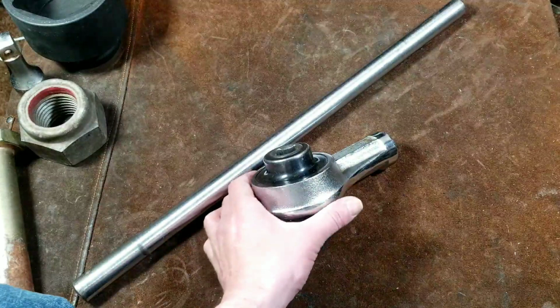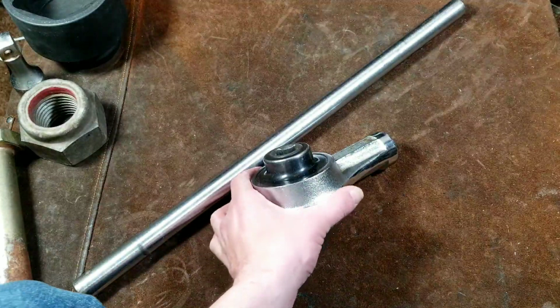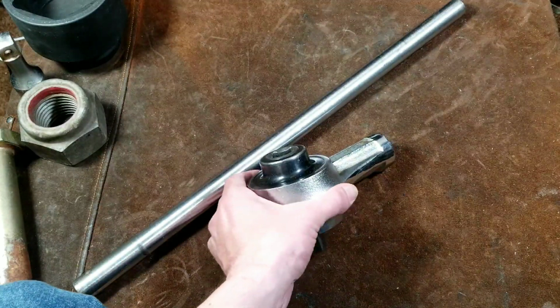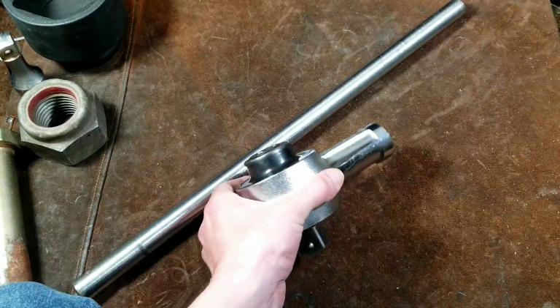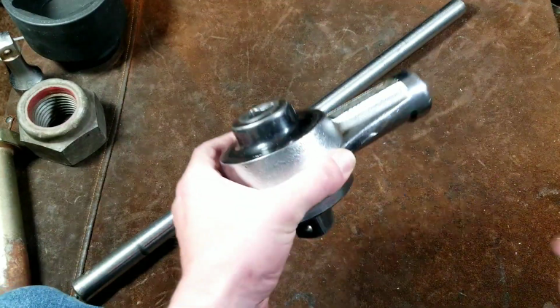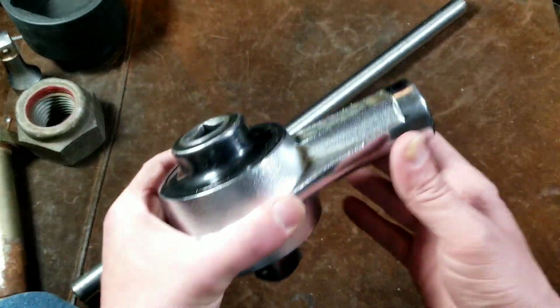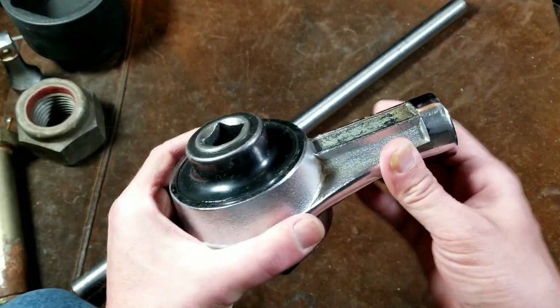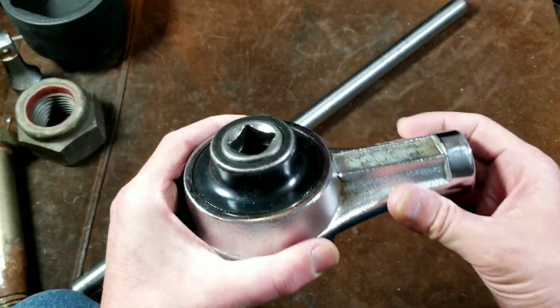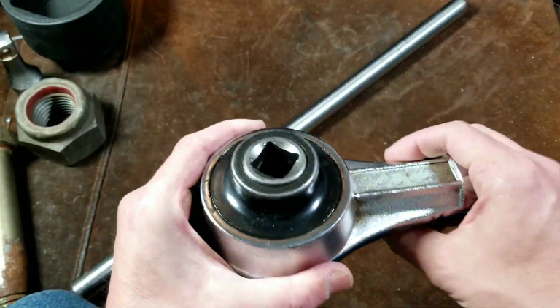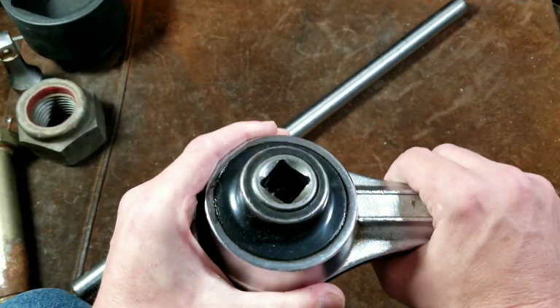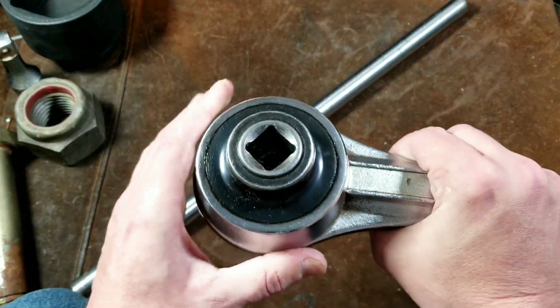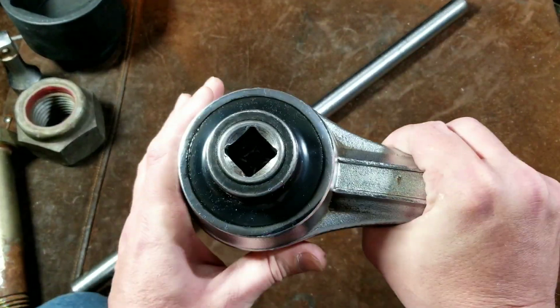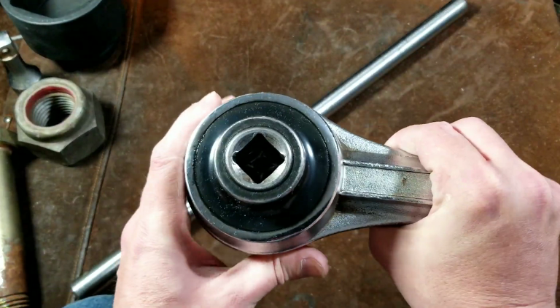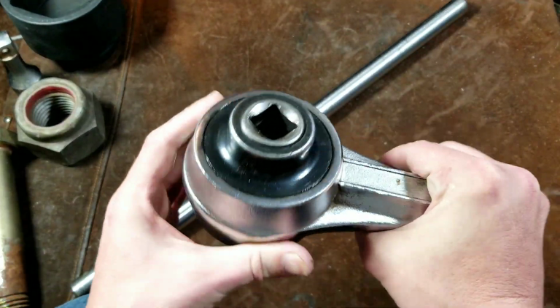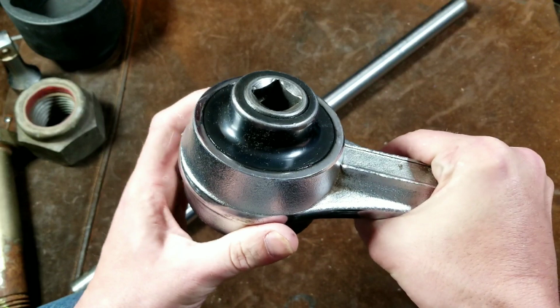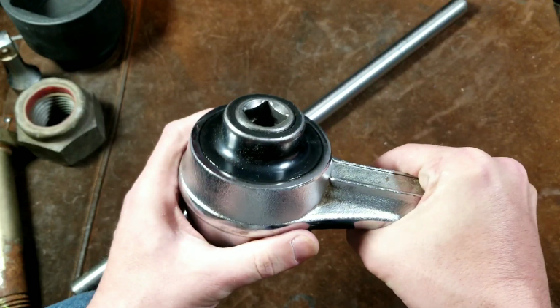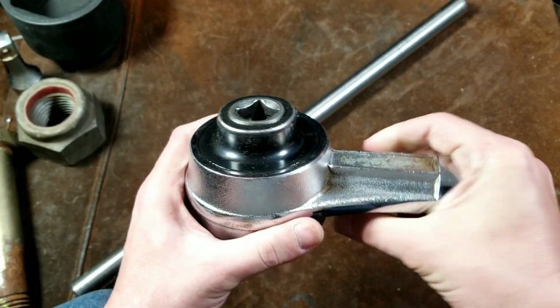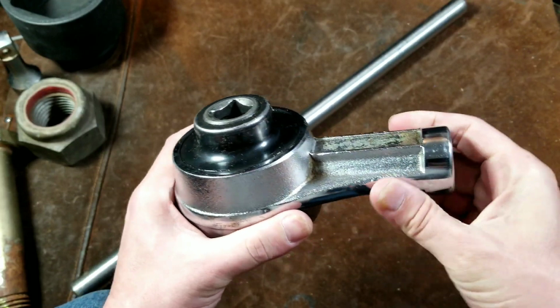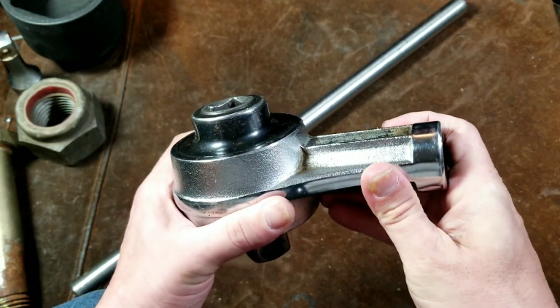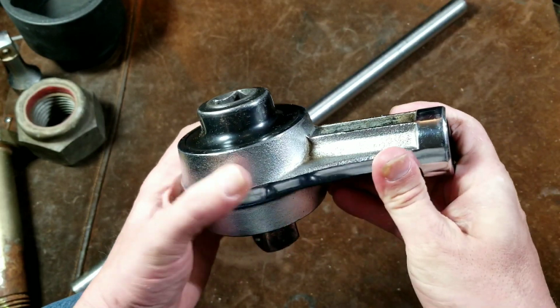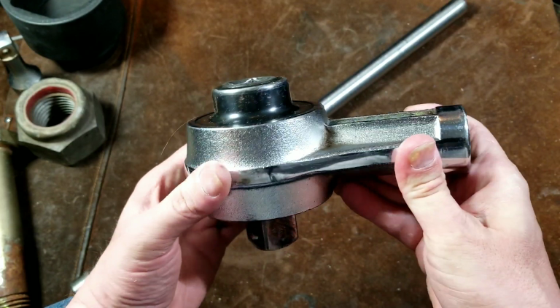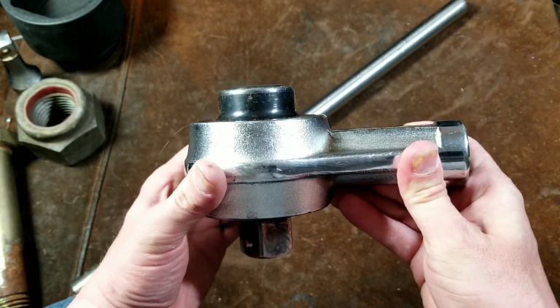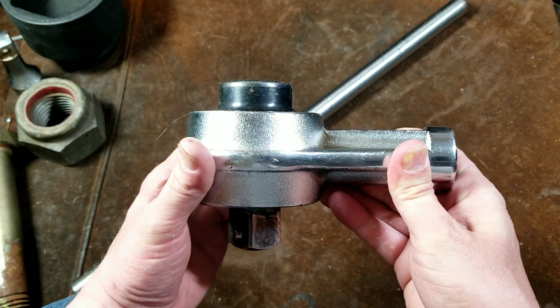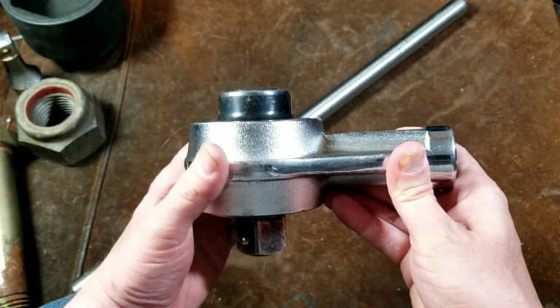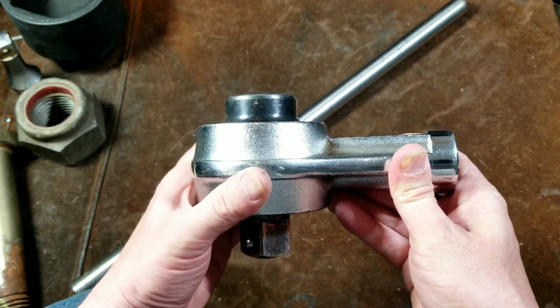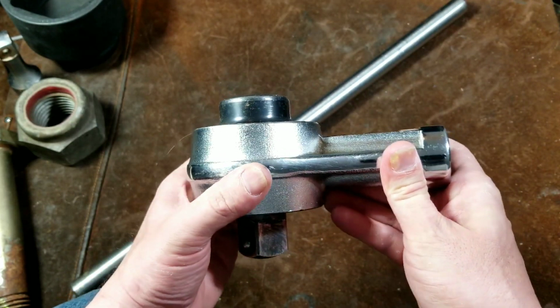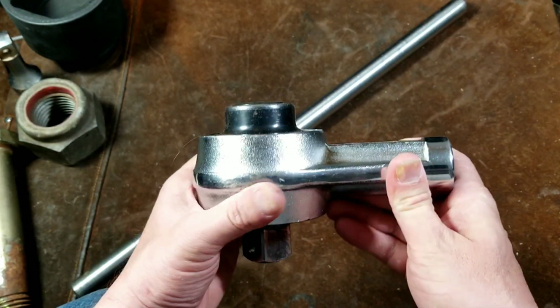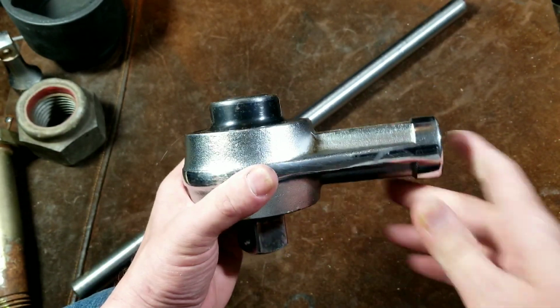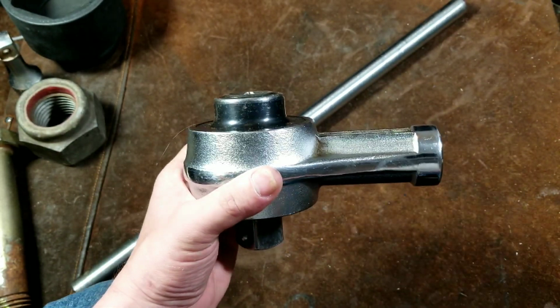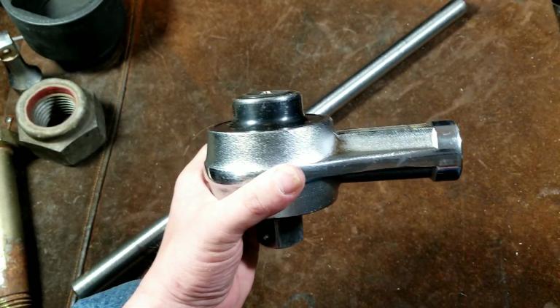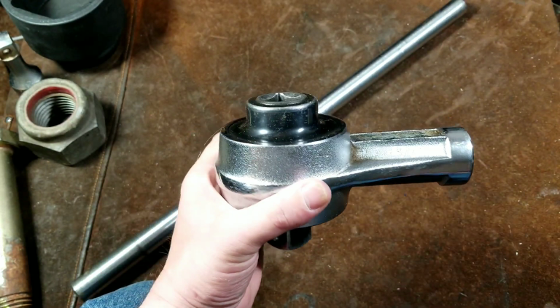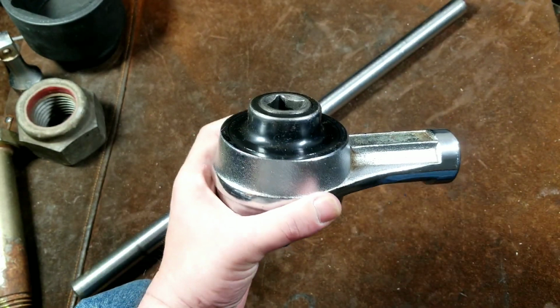Caddis Maximus here, this time reviewing the X4 Corp TD1000 4 to 1 Torque Multiplier — a hand tool torque multiplier.